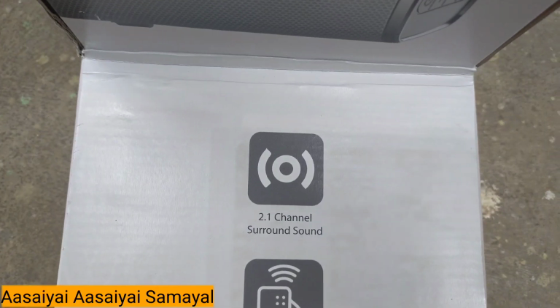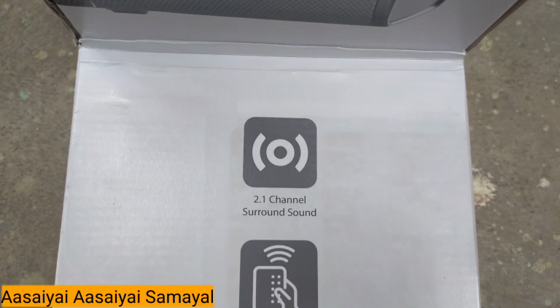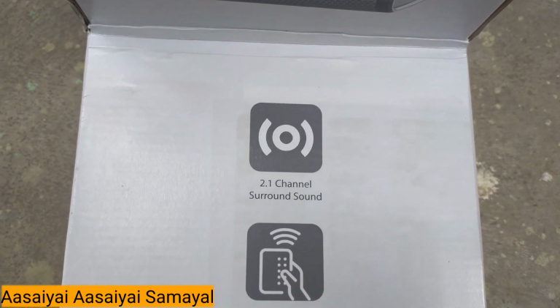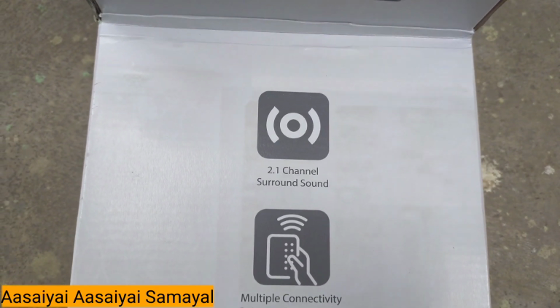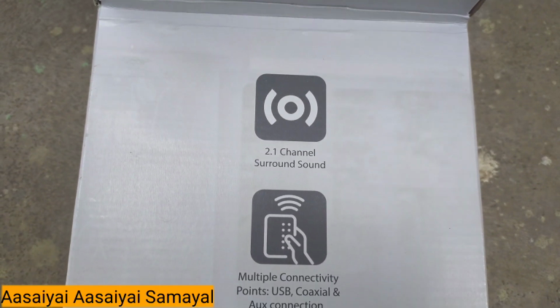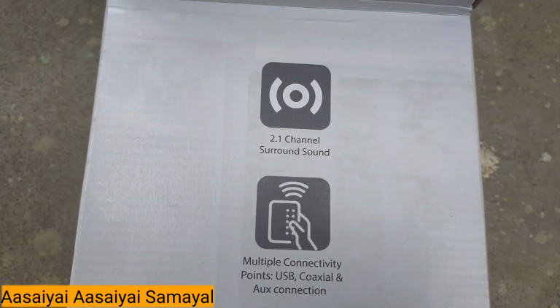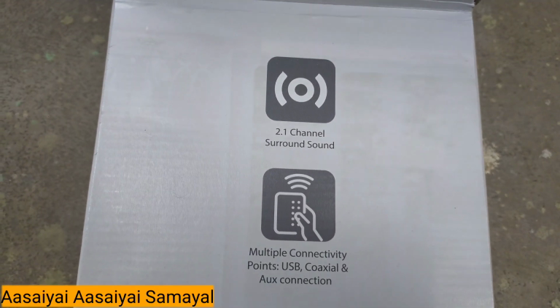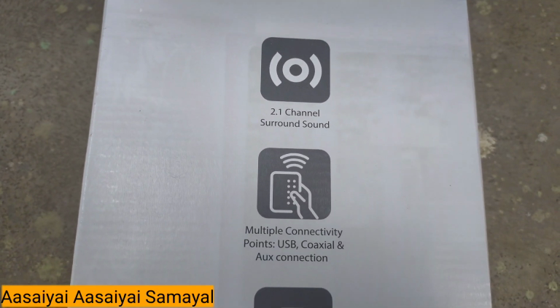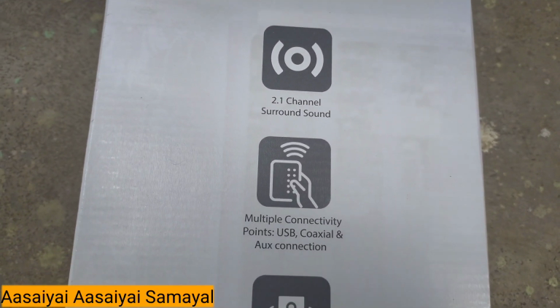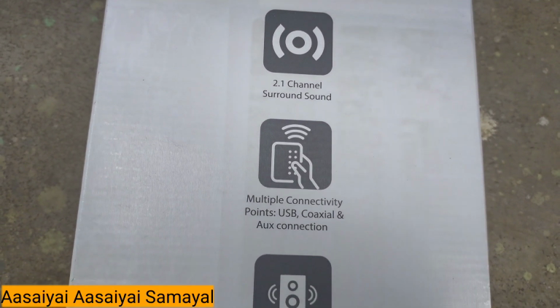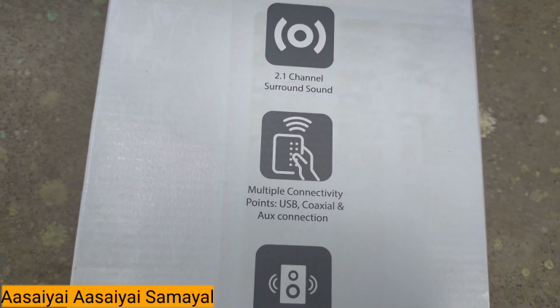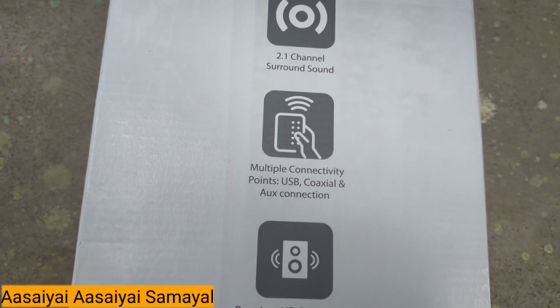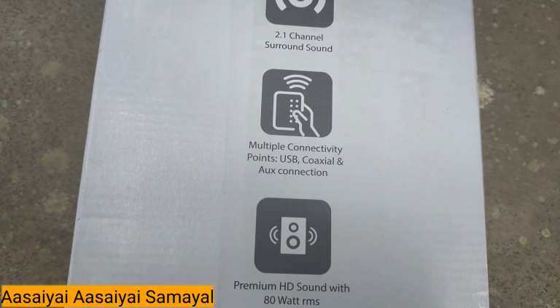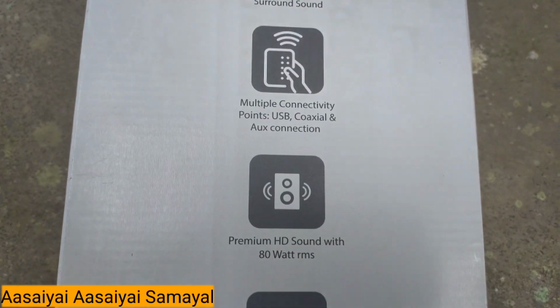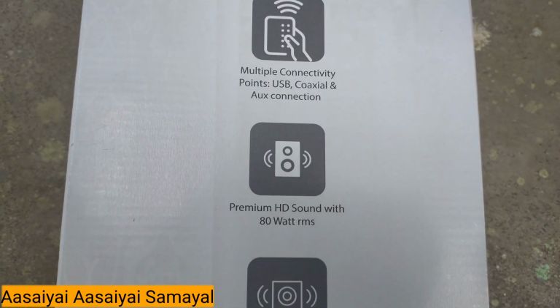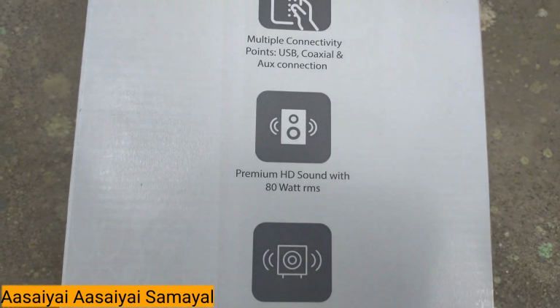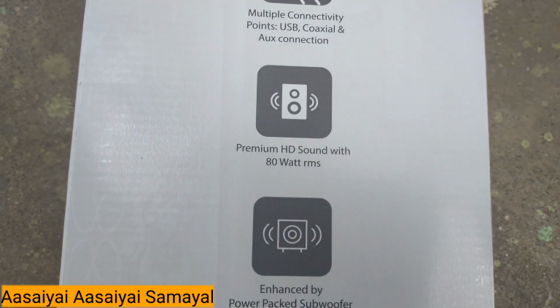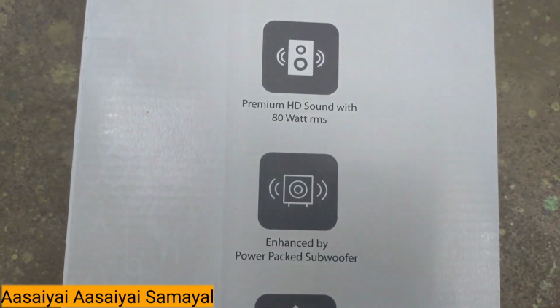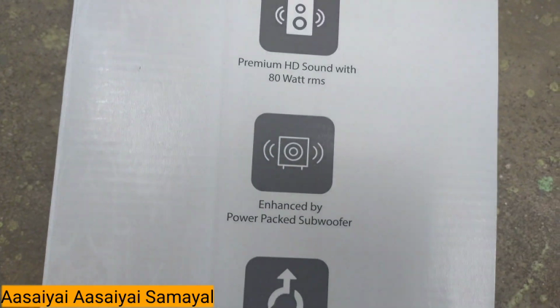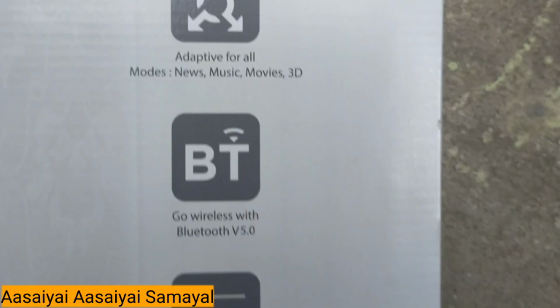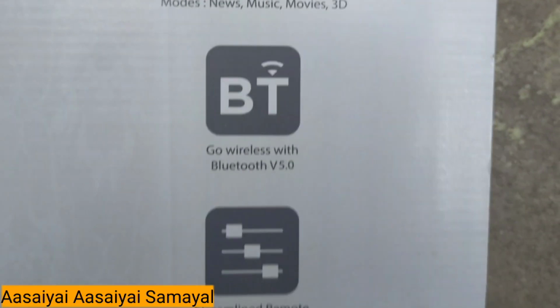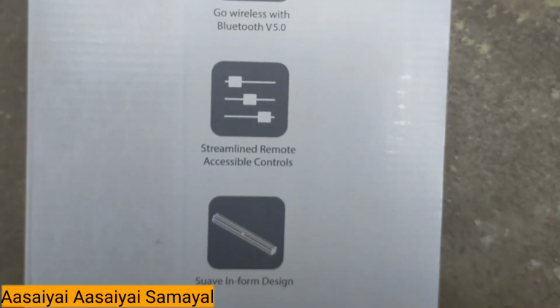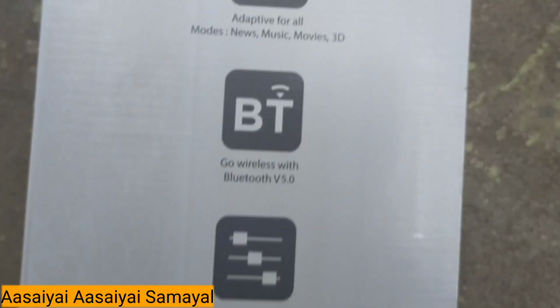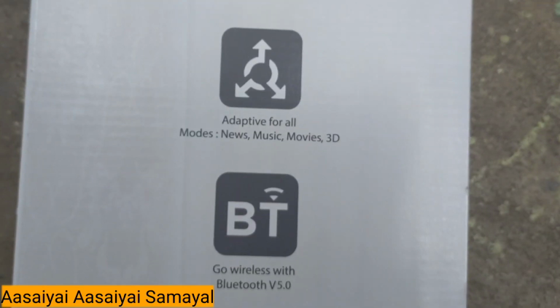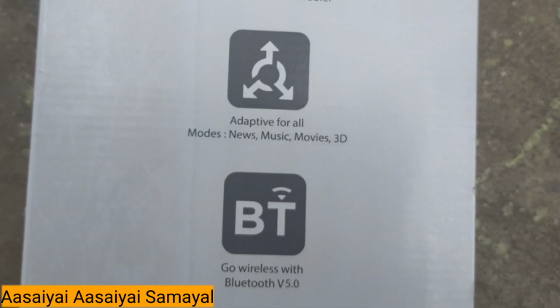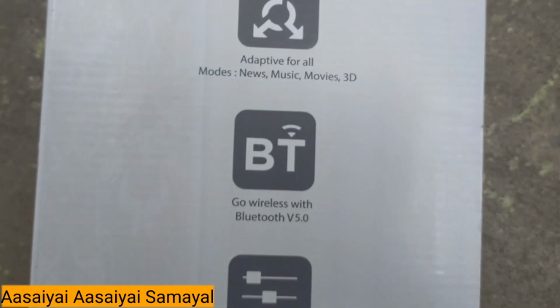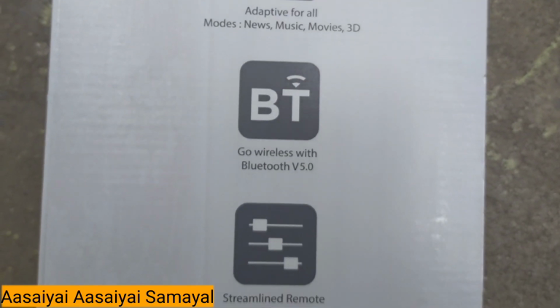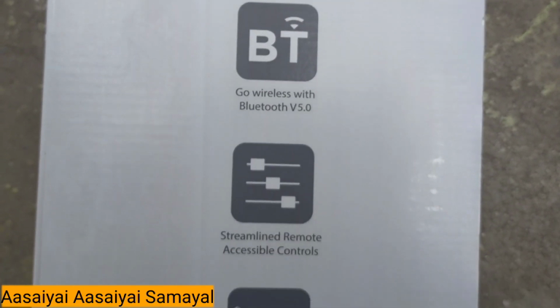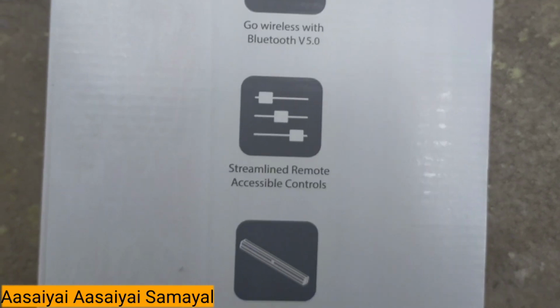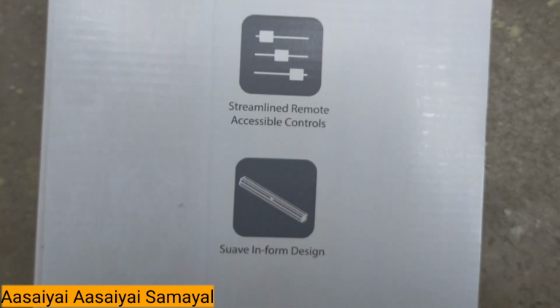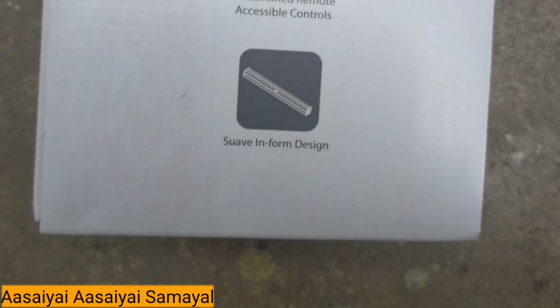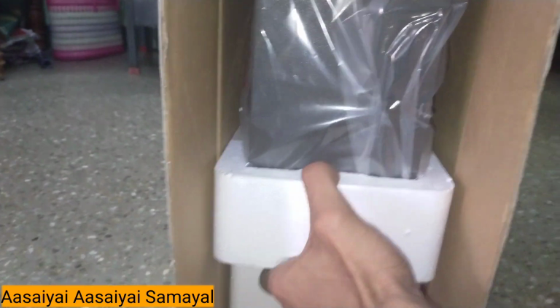This is the 2.1 channel. There are multiple connectivity options. There are 80 watts HD sound. We can connect via Bluetooth.